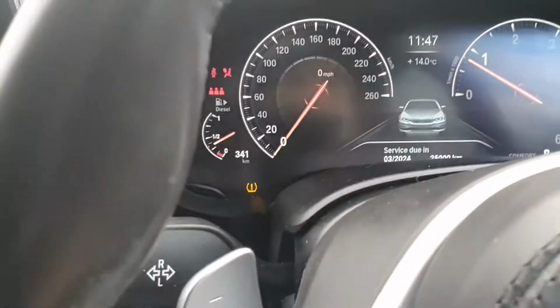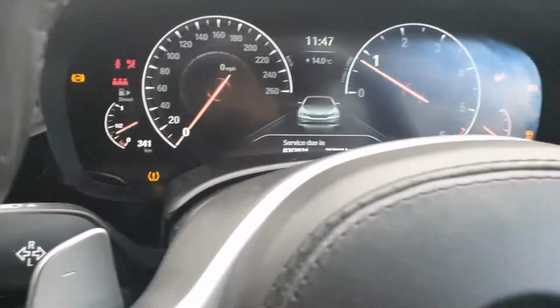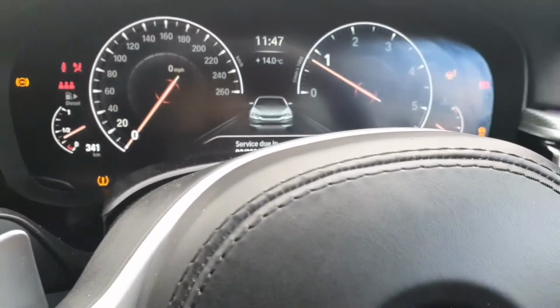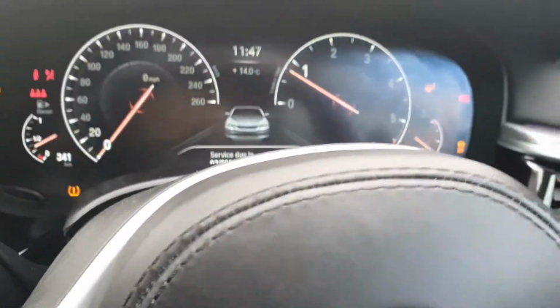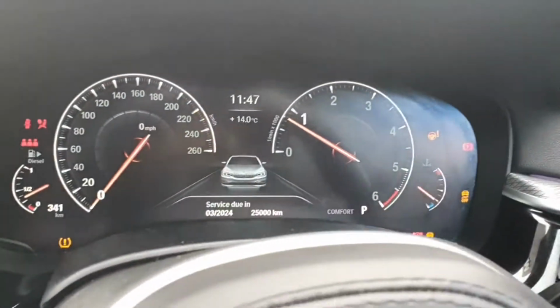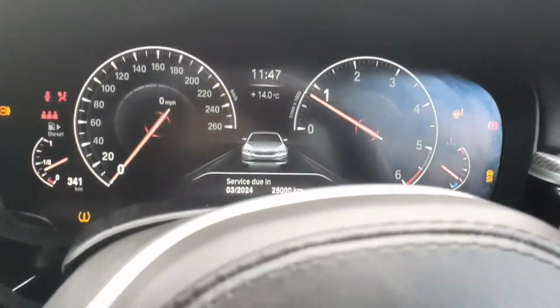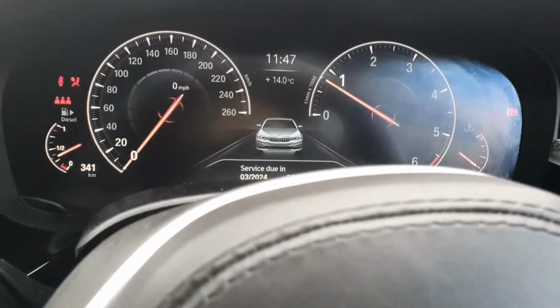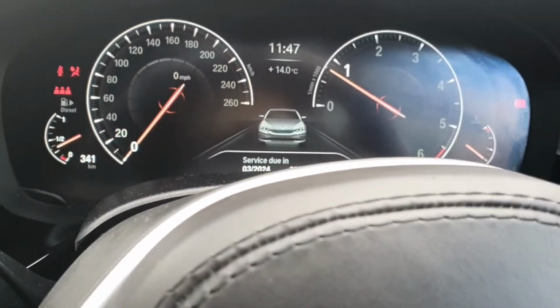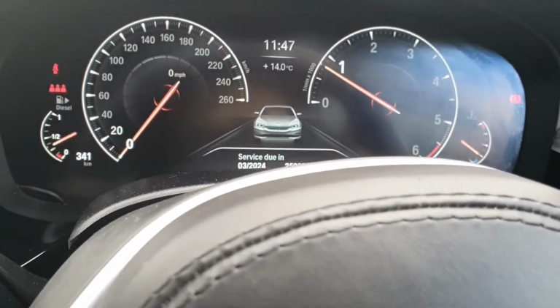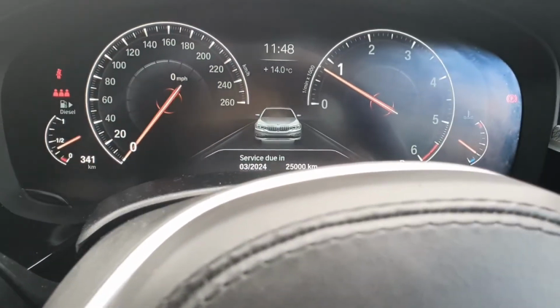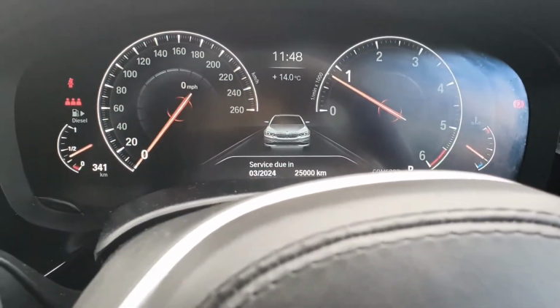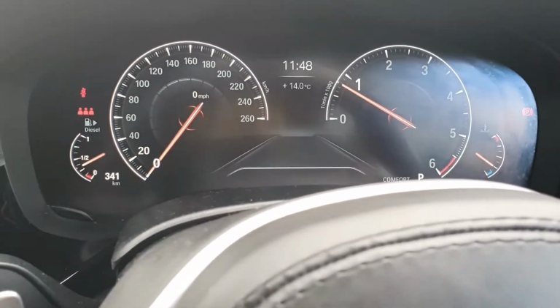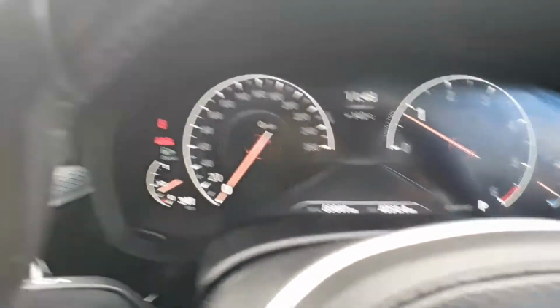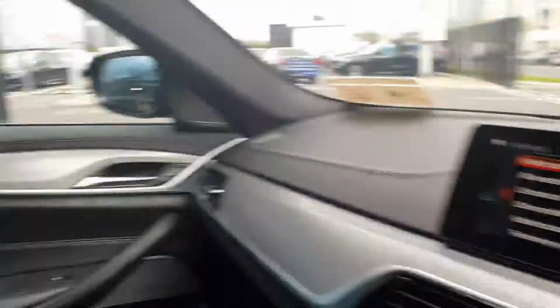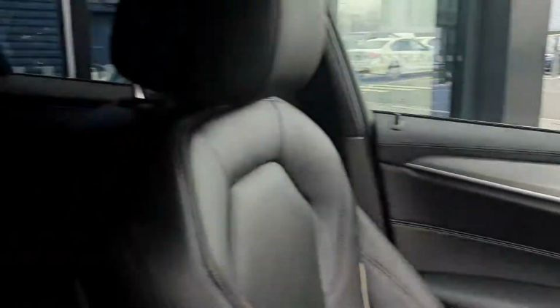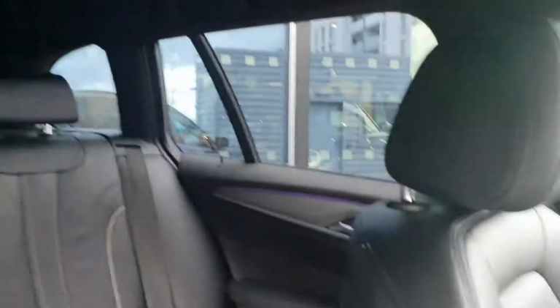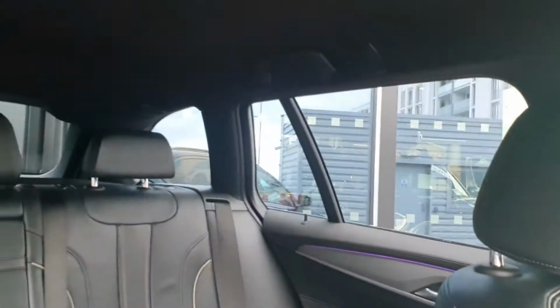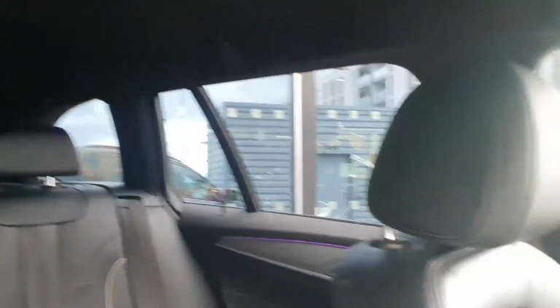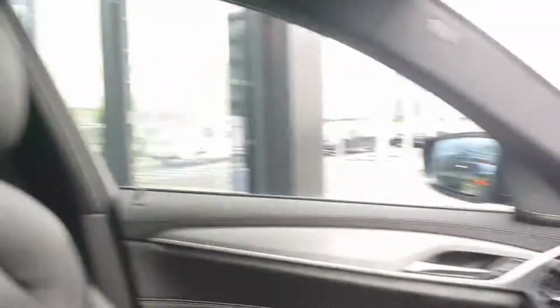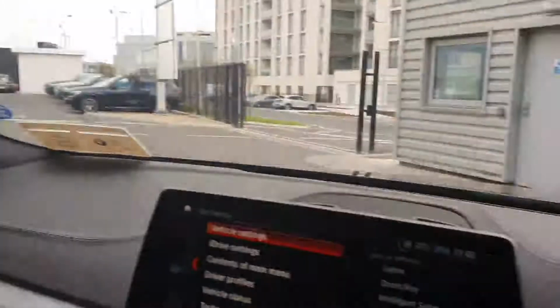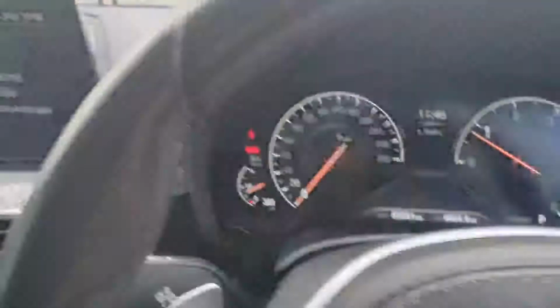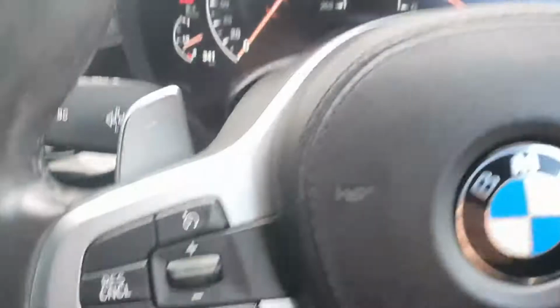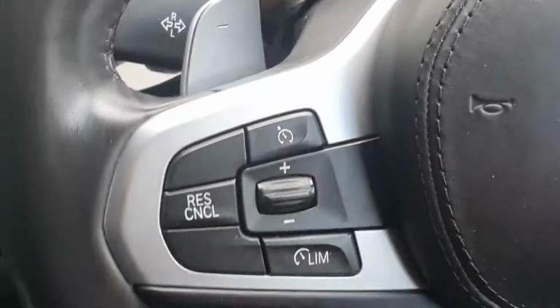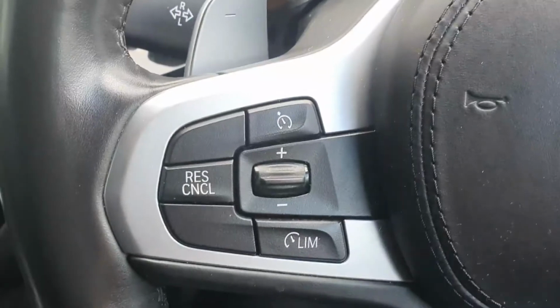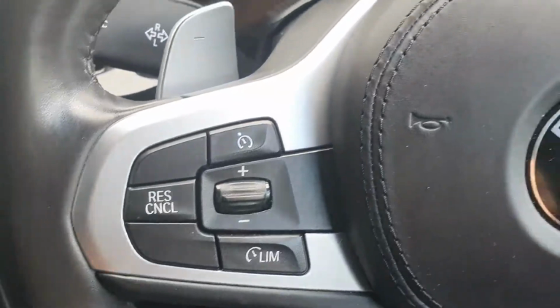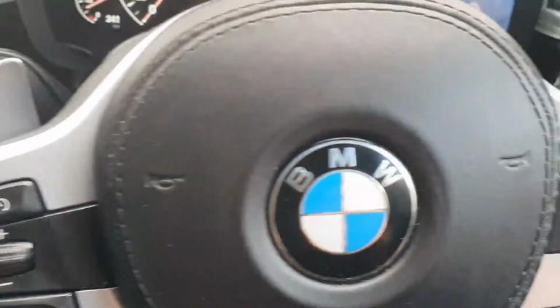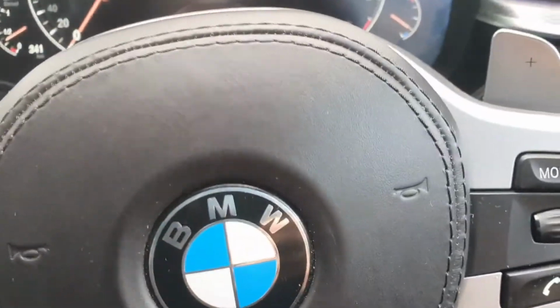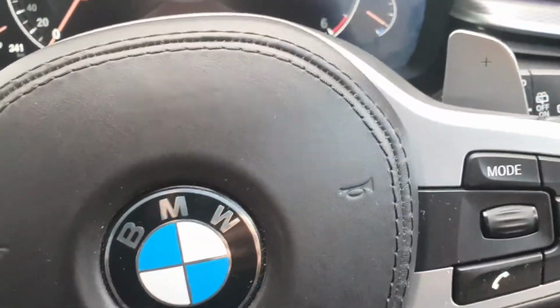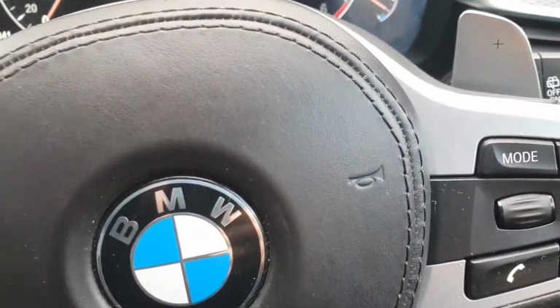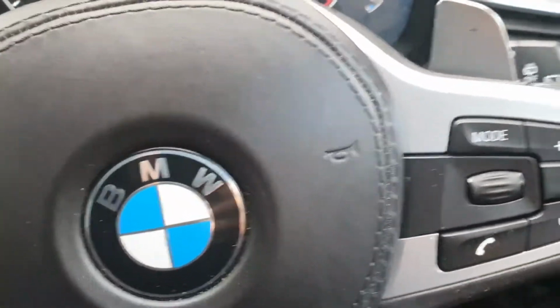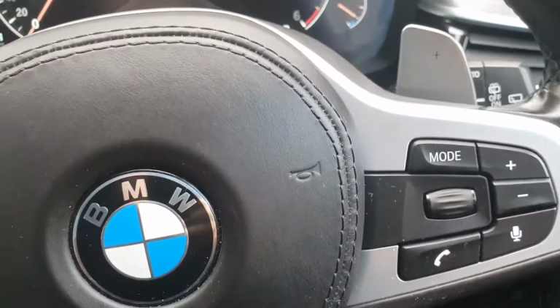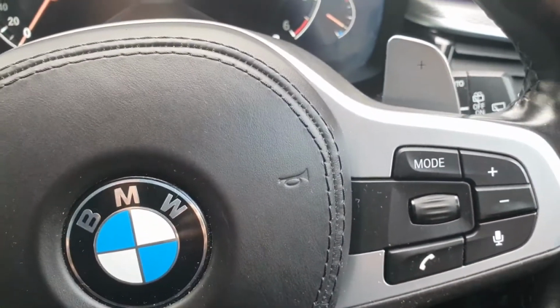Starting it up, you have your cluster dash. This car comes with sun protection with privacy glass. You have your cruise control on the left and your media control on the right.